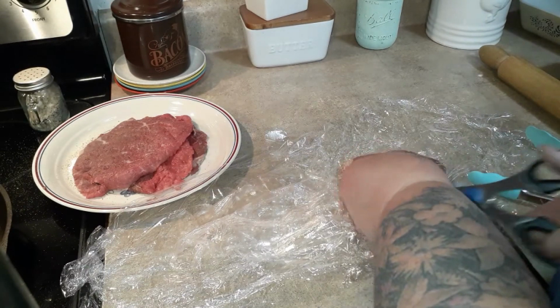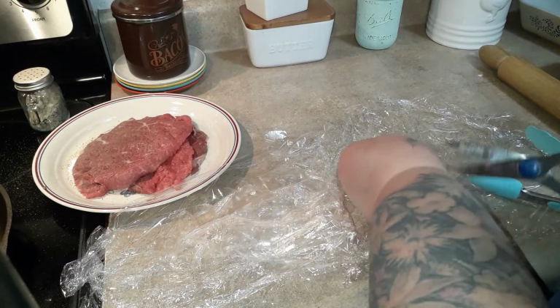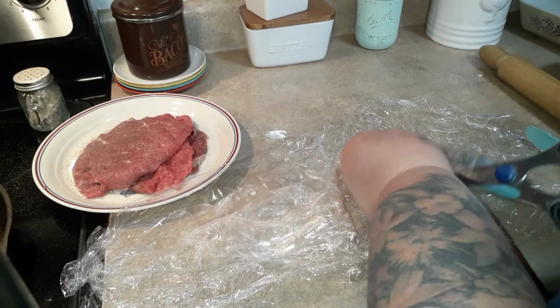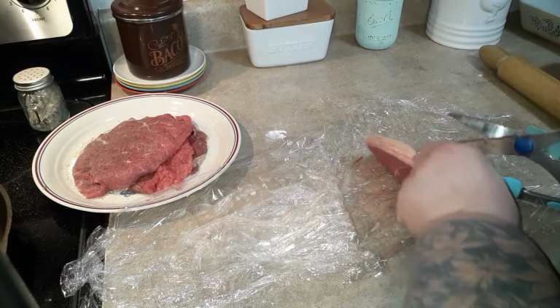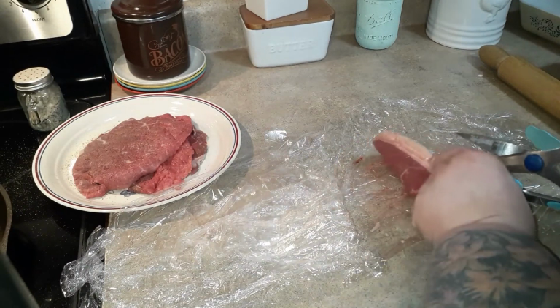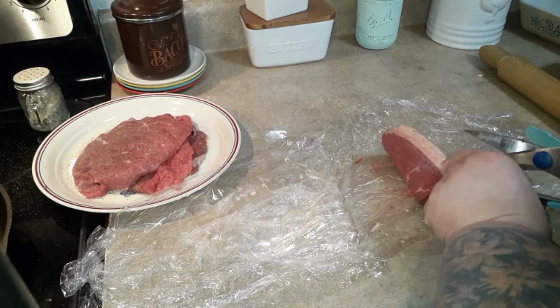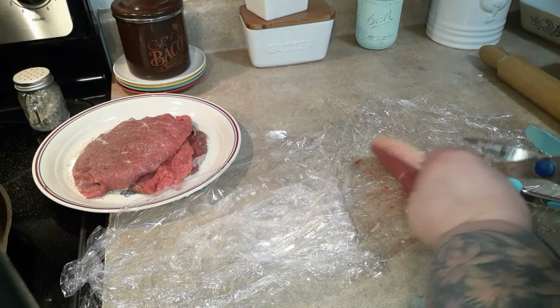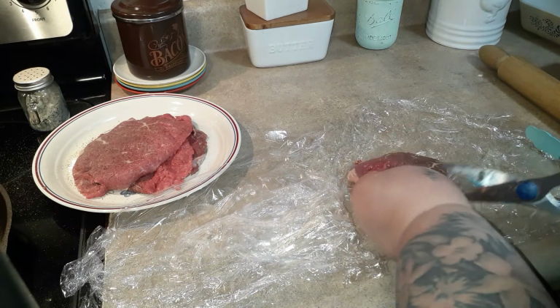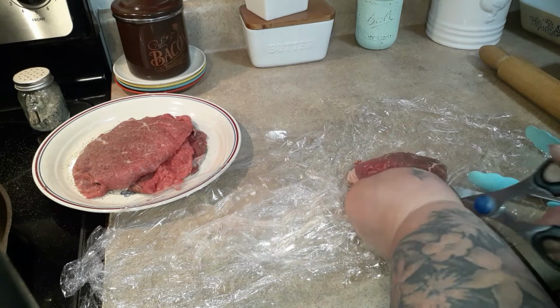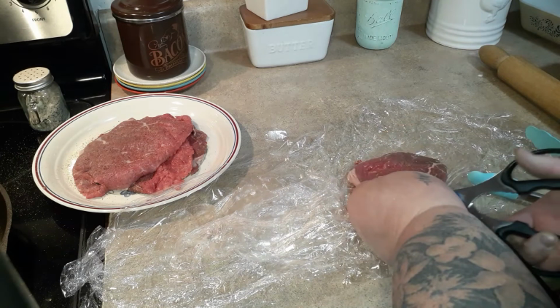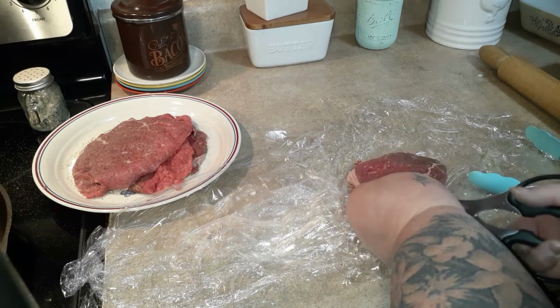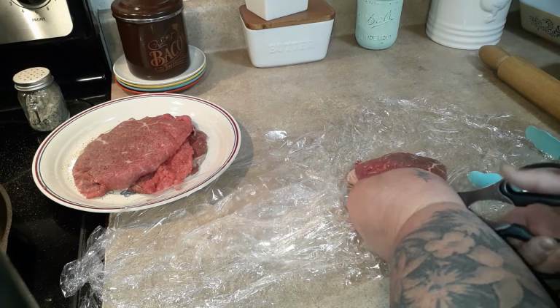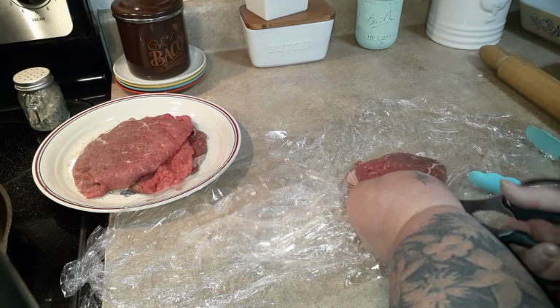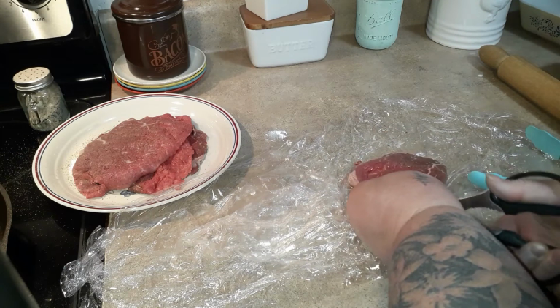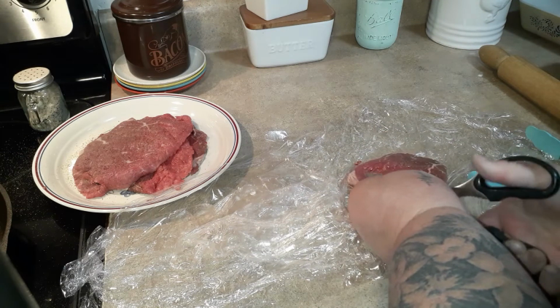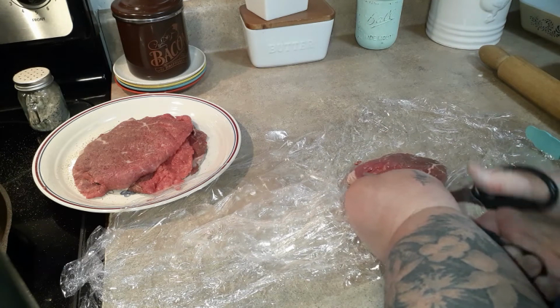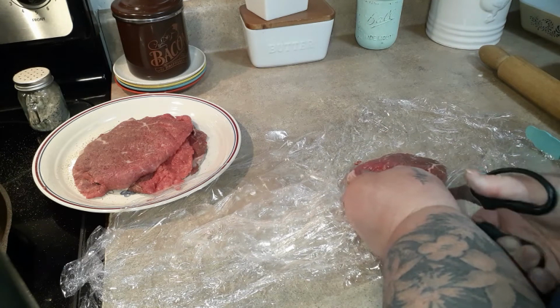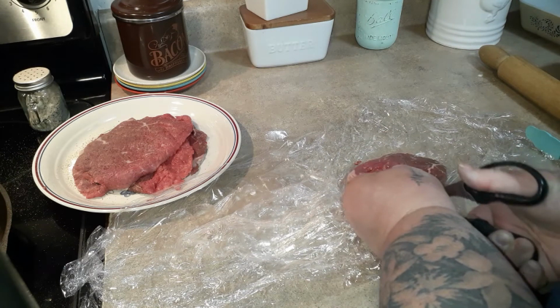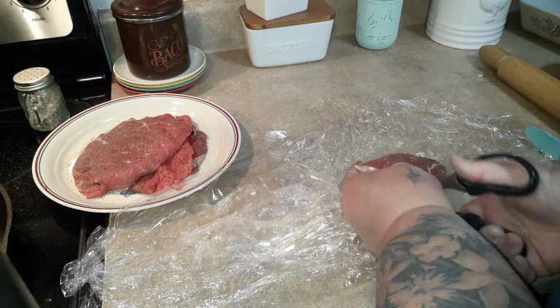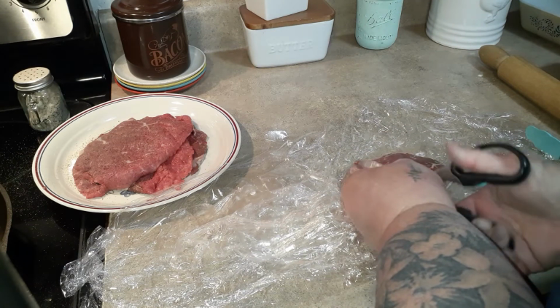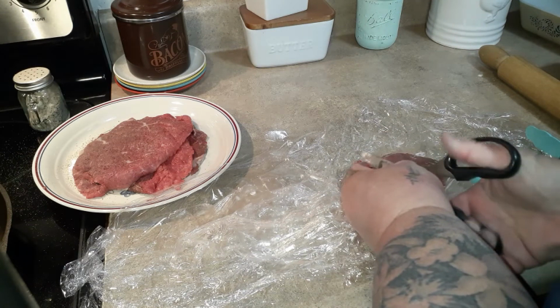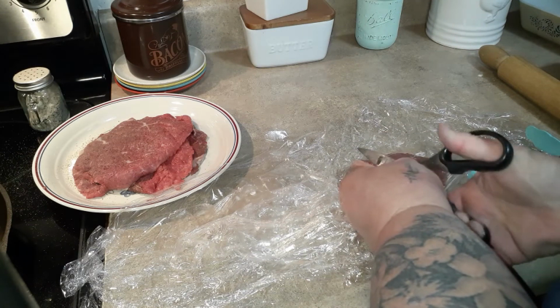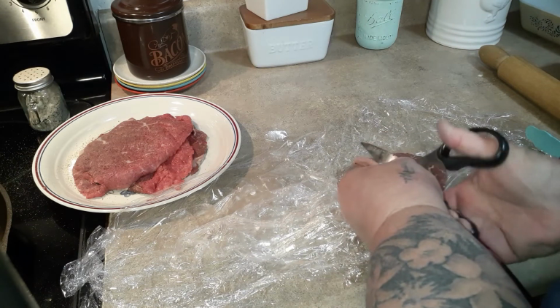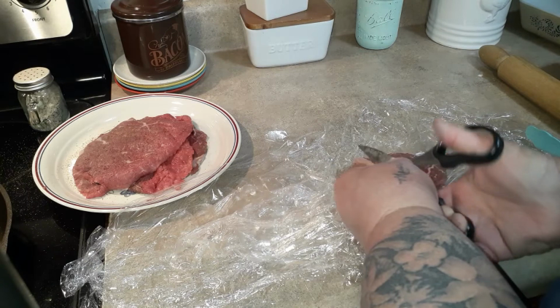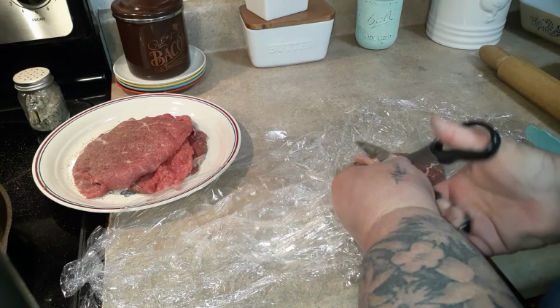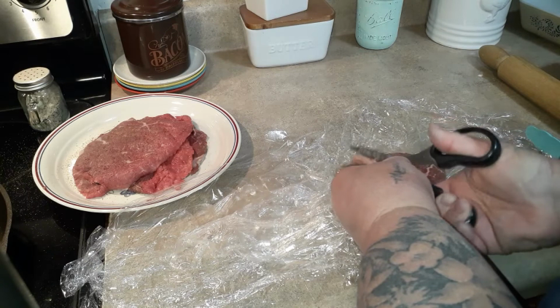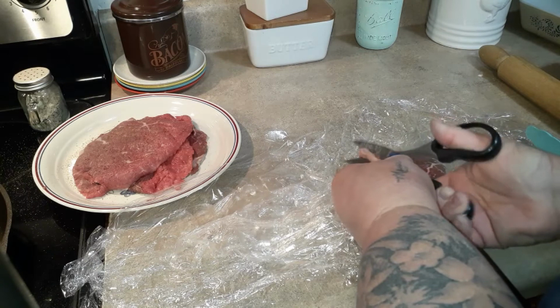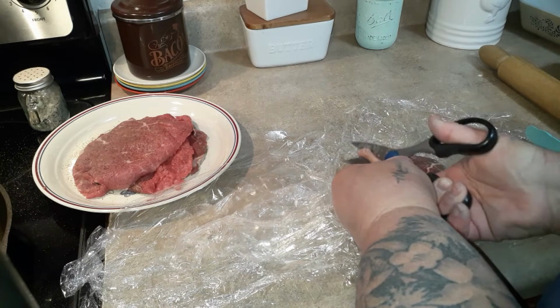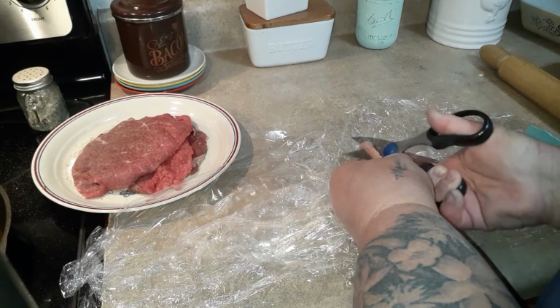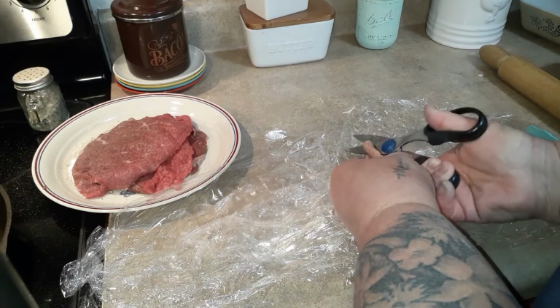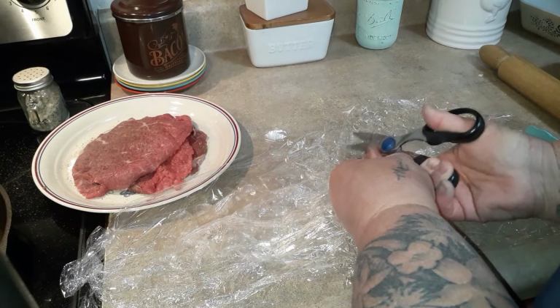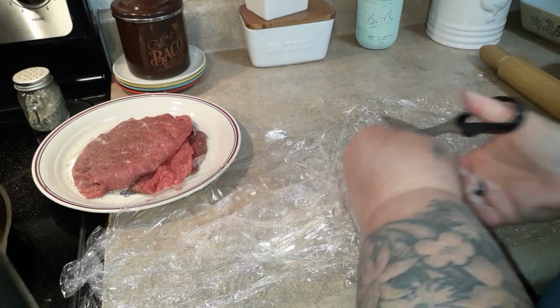These are just round eye steaks and you want to trim off any visible fat. Each one of them have just a little fat cap on the end and I find it easiest to do with a pair of scissors.